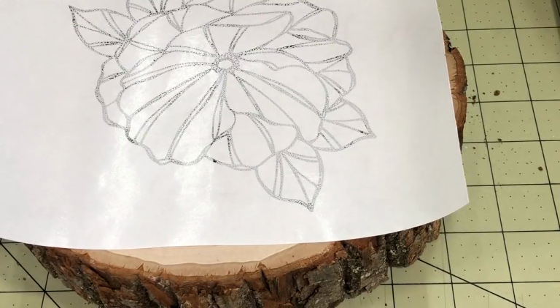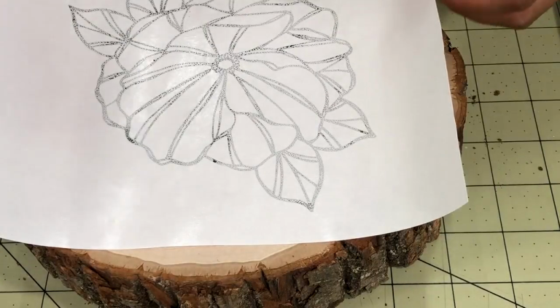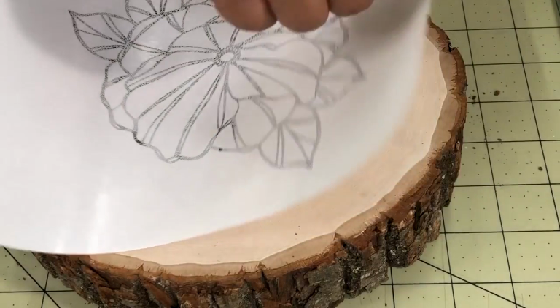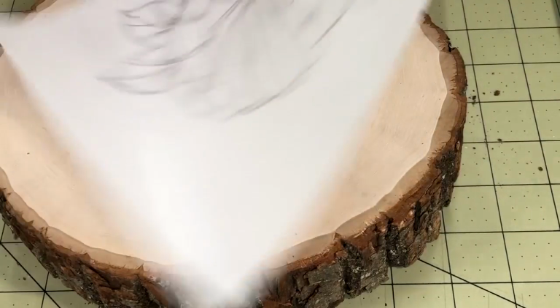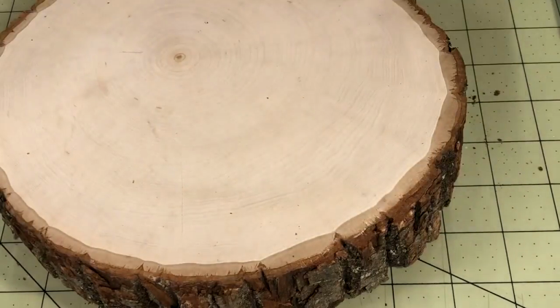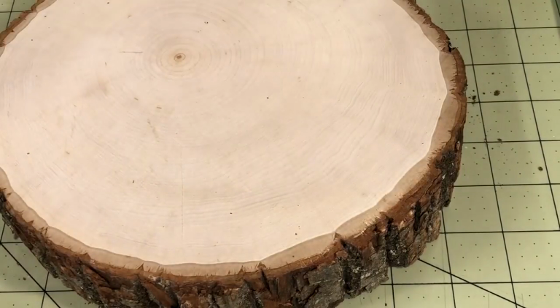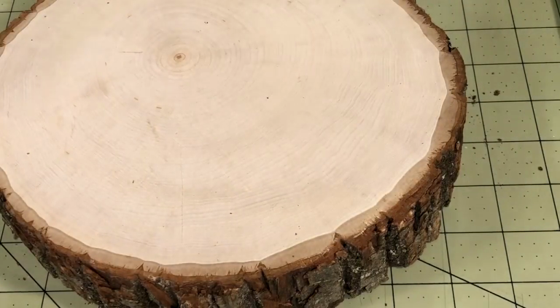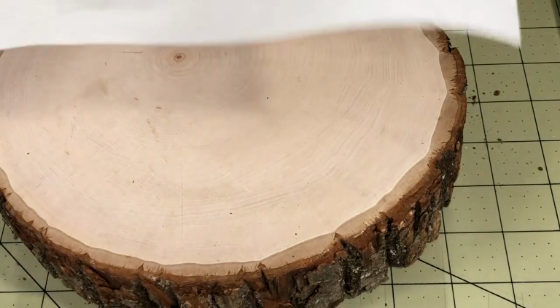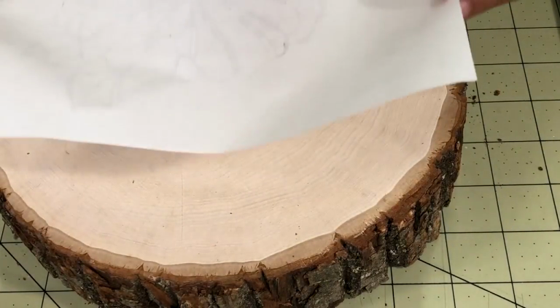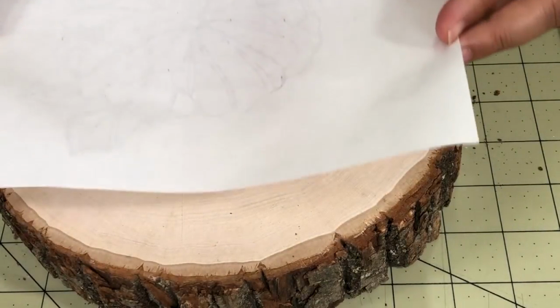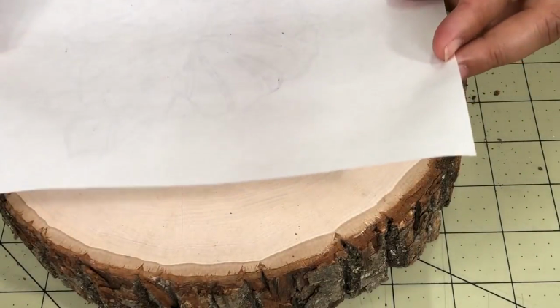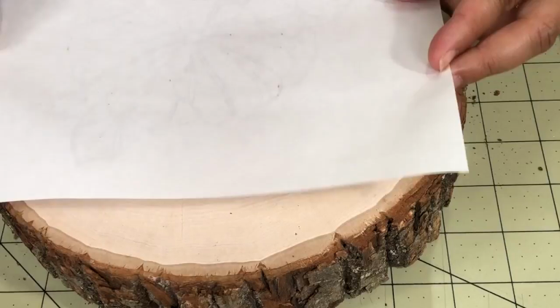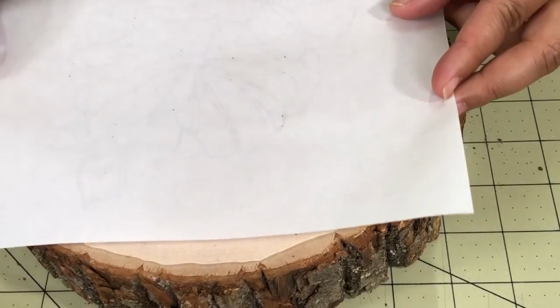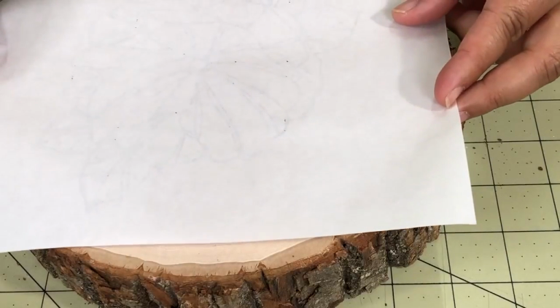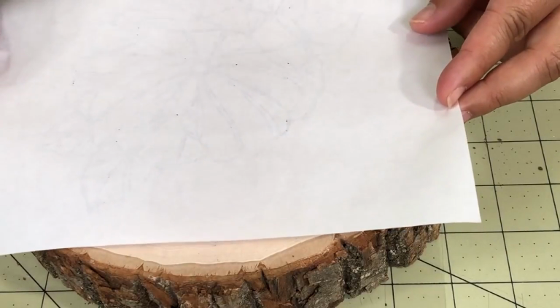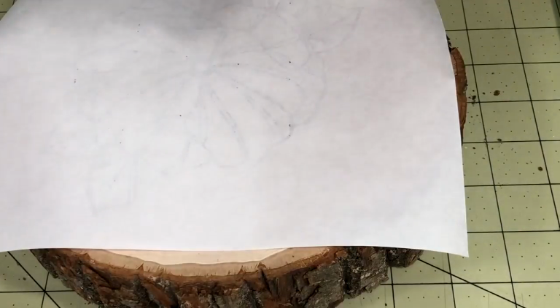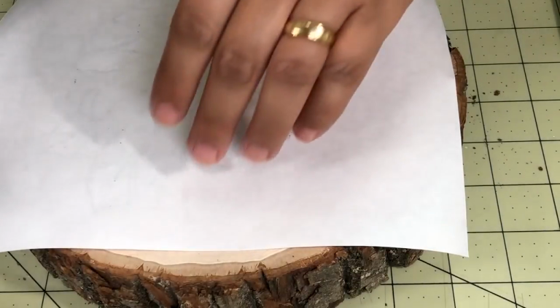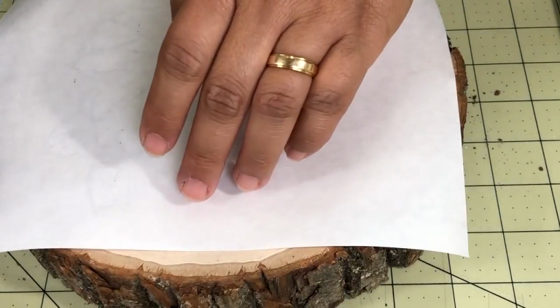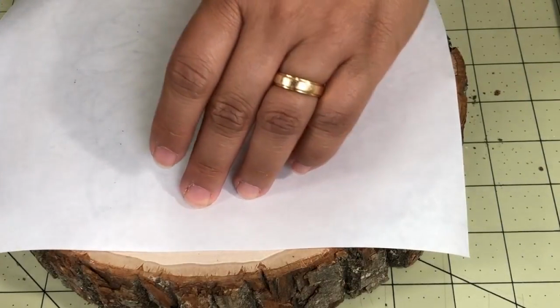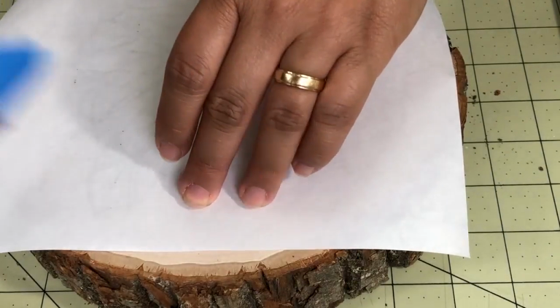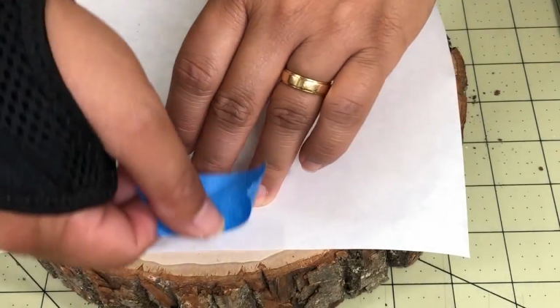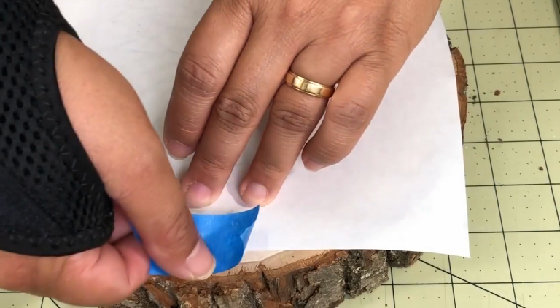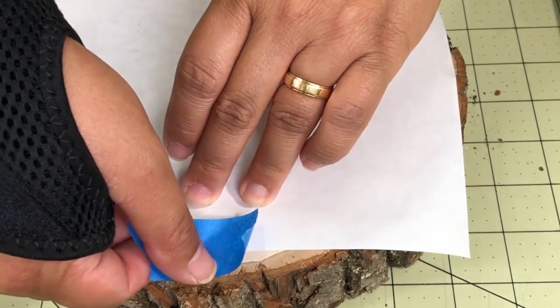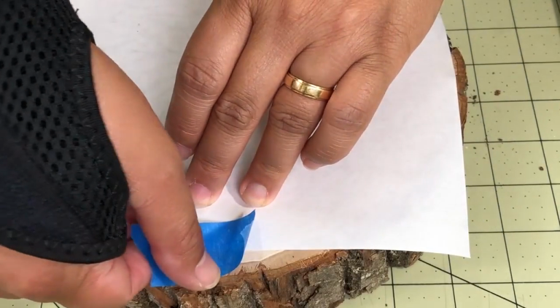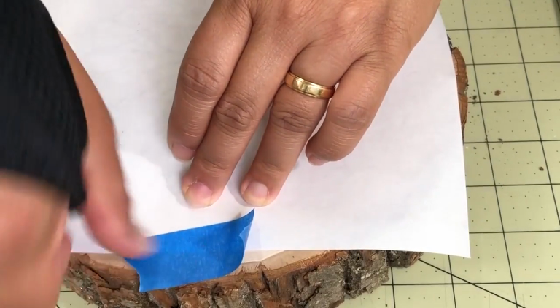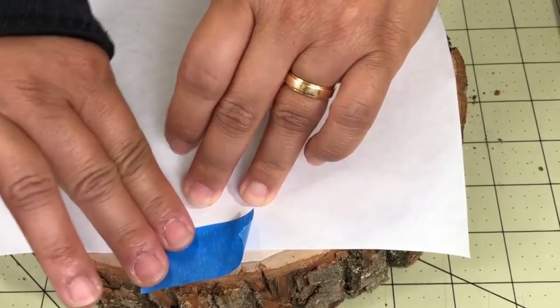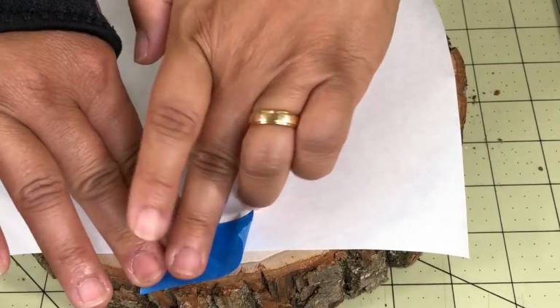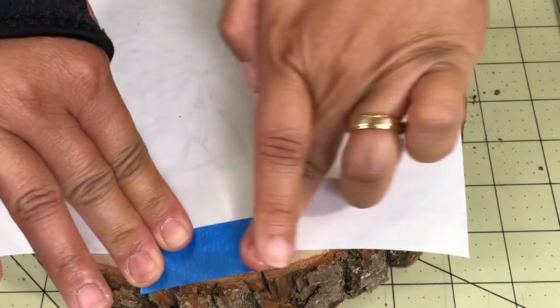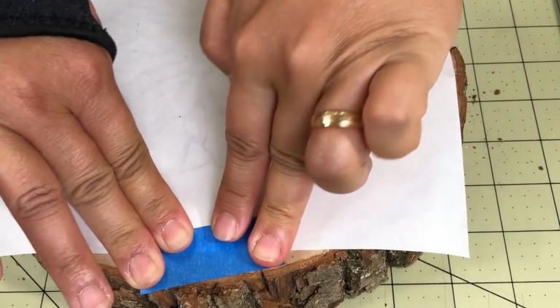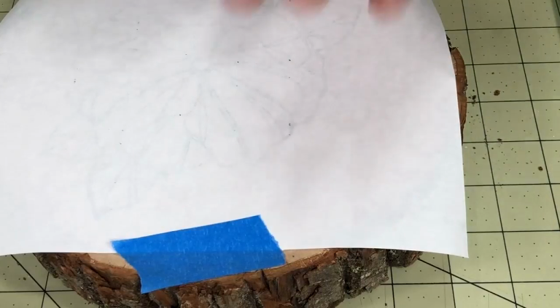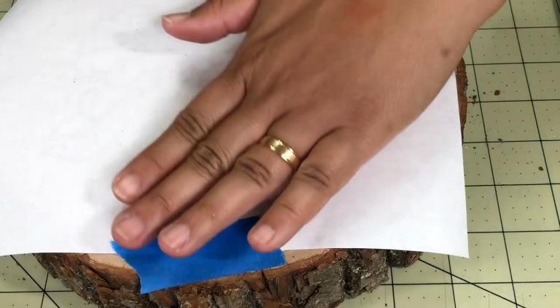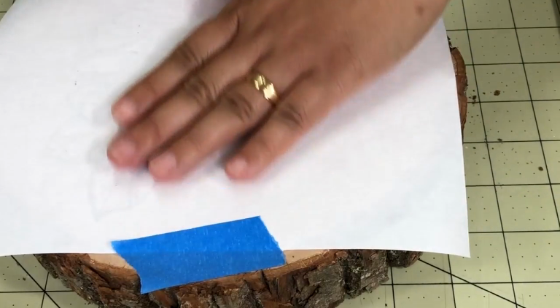You need to print the image on the glossy part of the freezer paper. If needed, flip your image before printing. Then add the image on the wood, and you can use the painter tape to secure your paper on the wood.